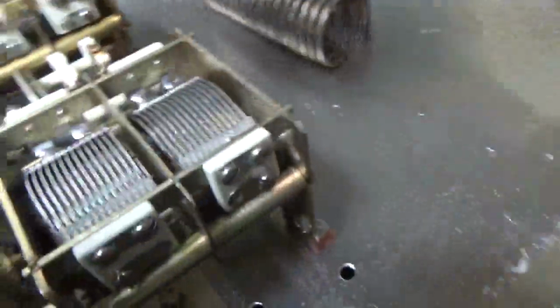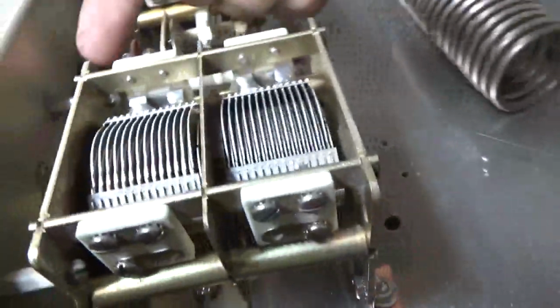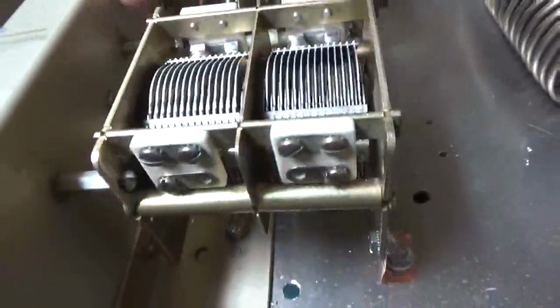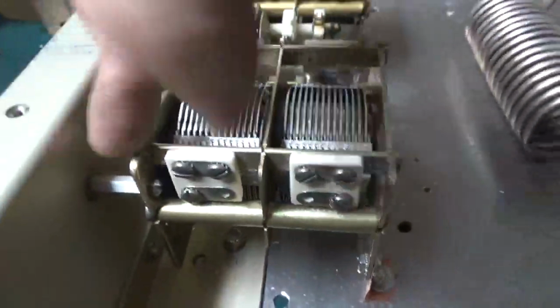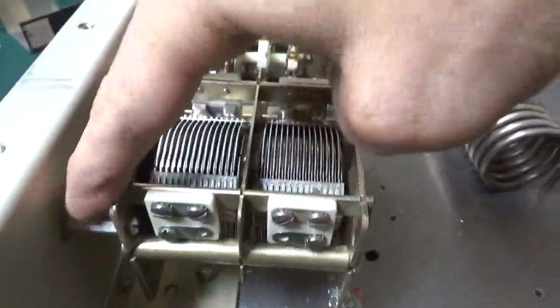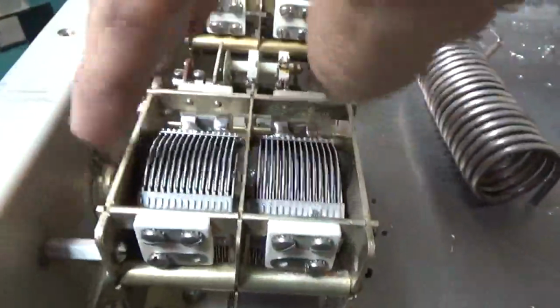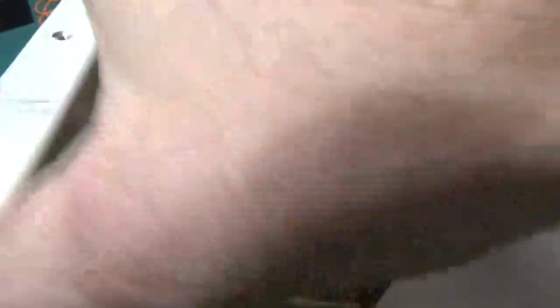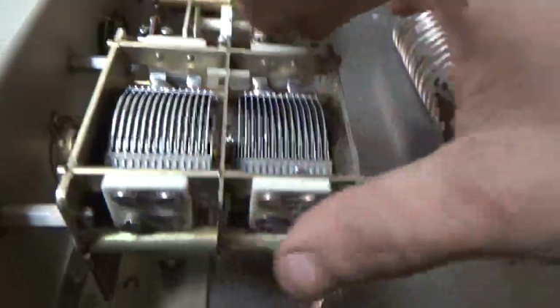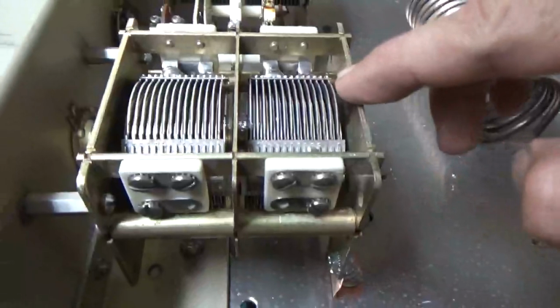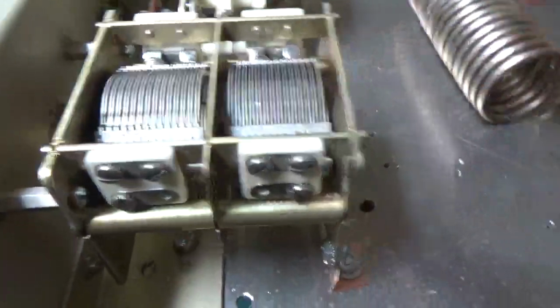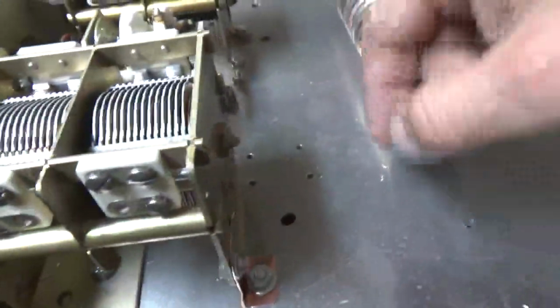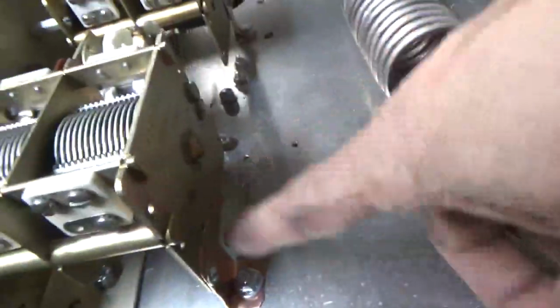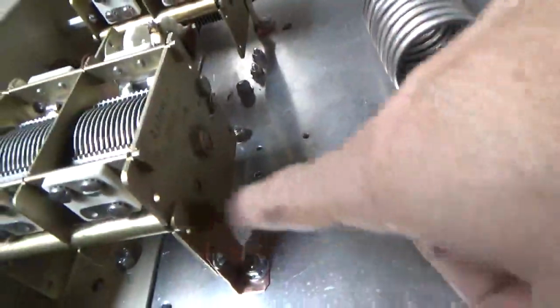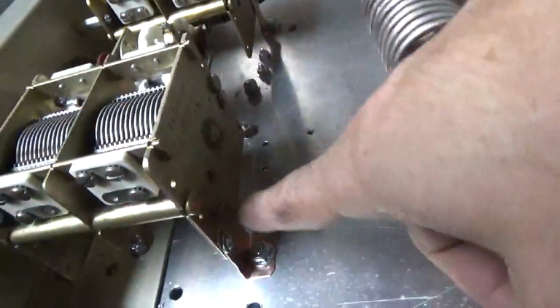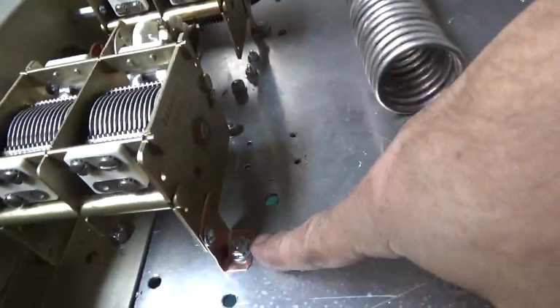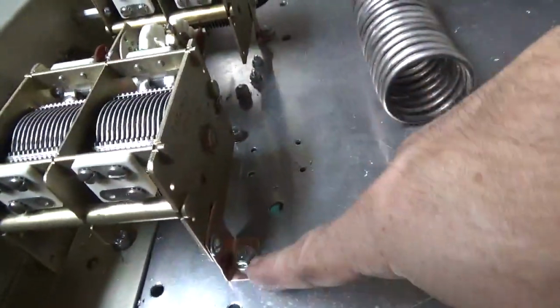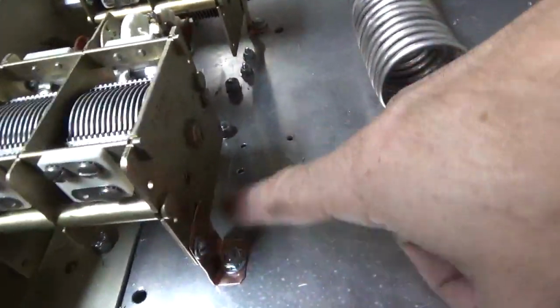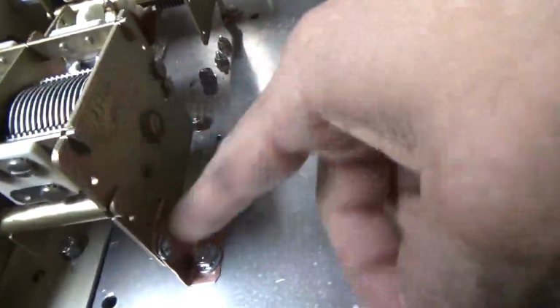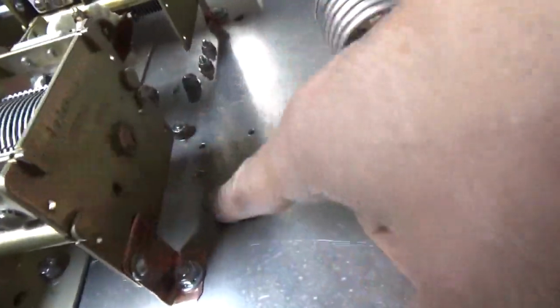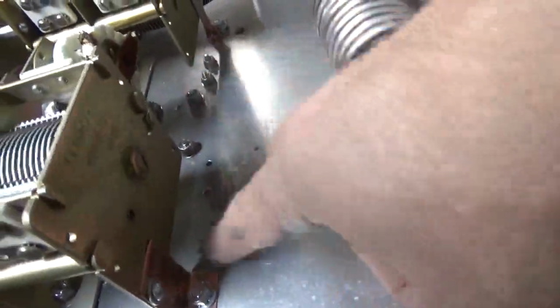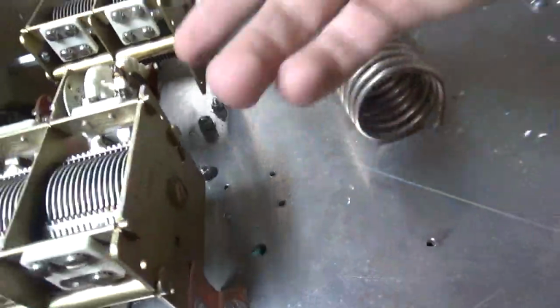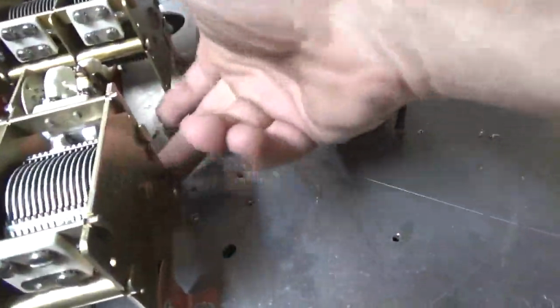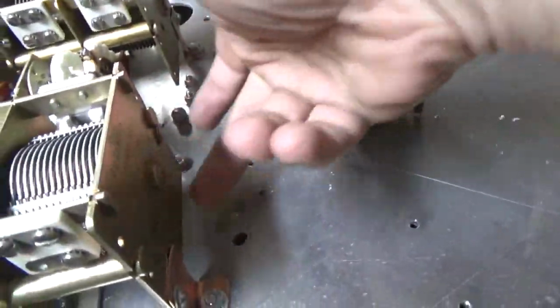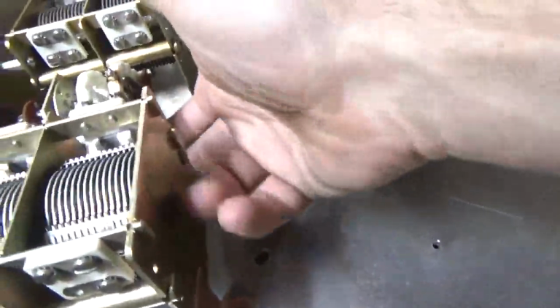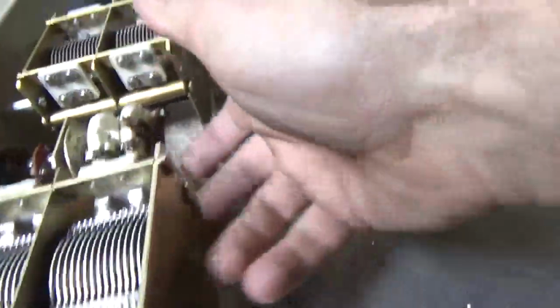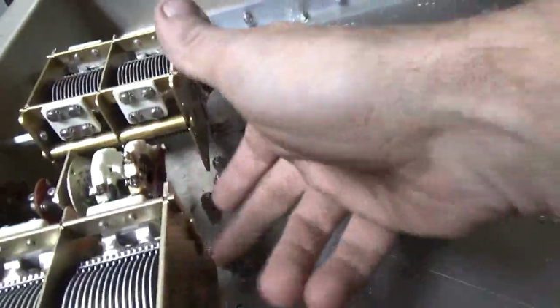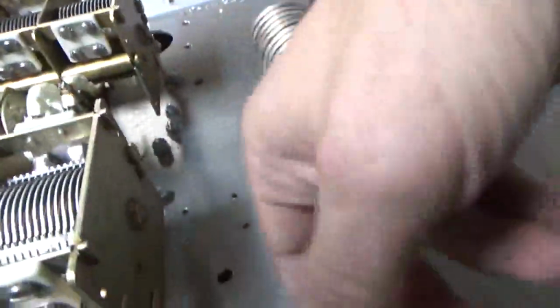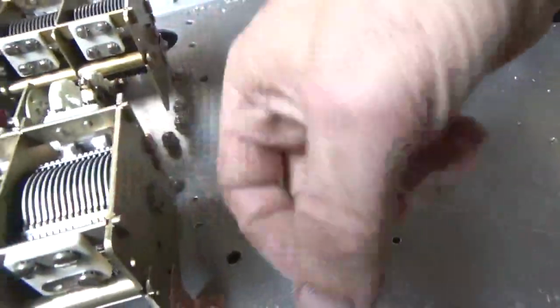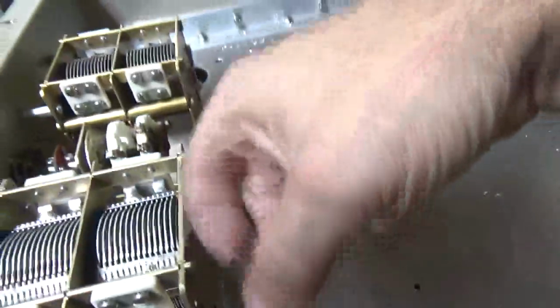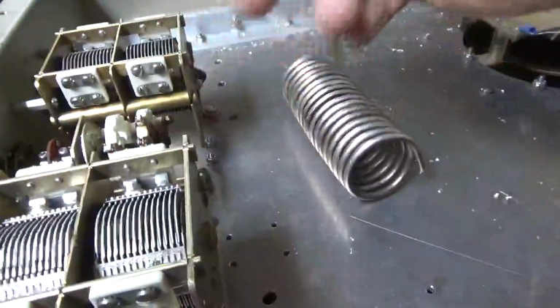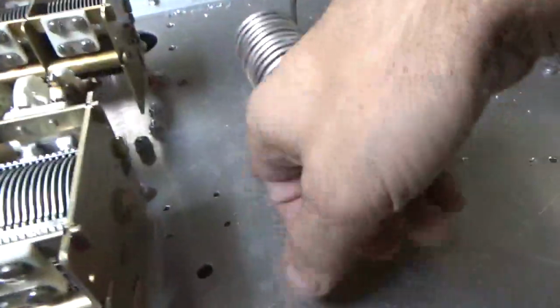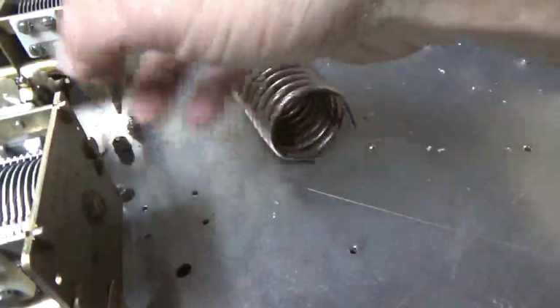I have two standoffs holding it to the wall — these things are rock solid, not going anywhere. I have a piece of copper strap connecting to the floor. I thought about putting a bracket, but I didn't want to do that because I'm going to have other components mounted under here, and there's not much current across these.